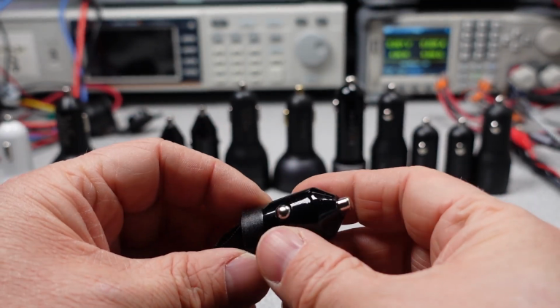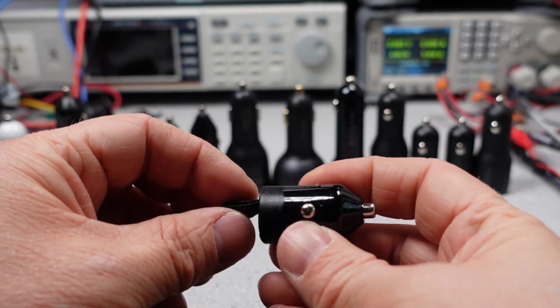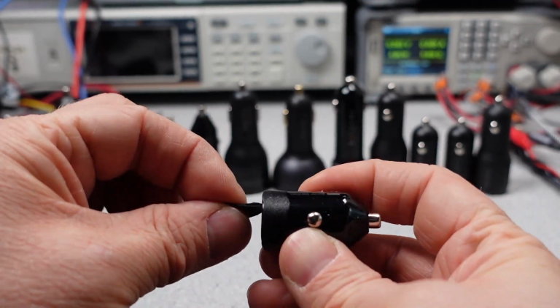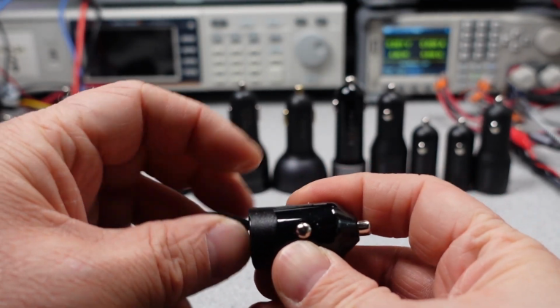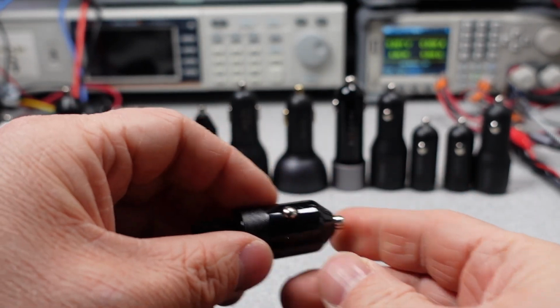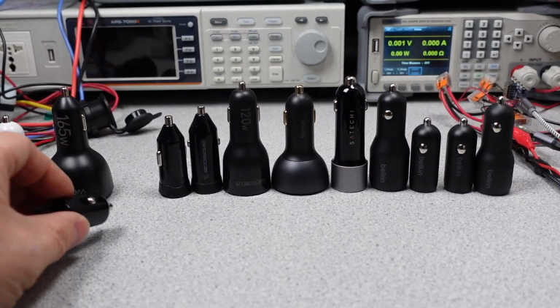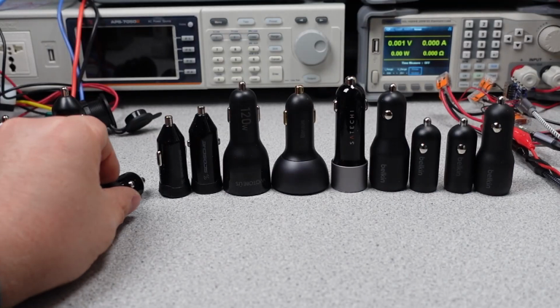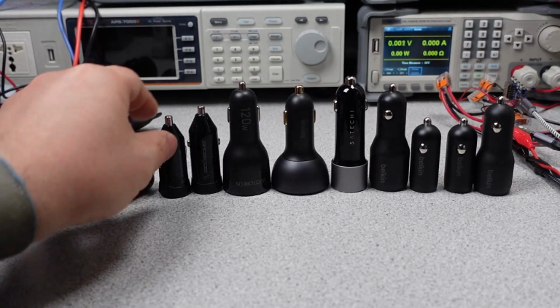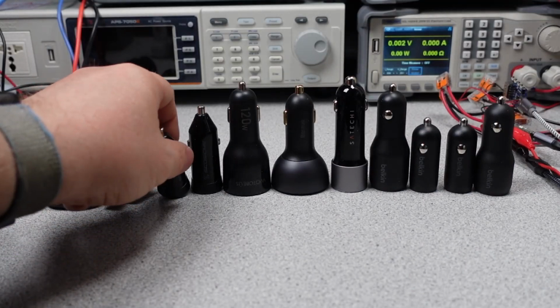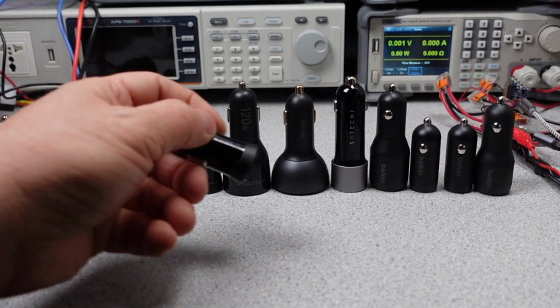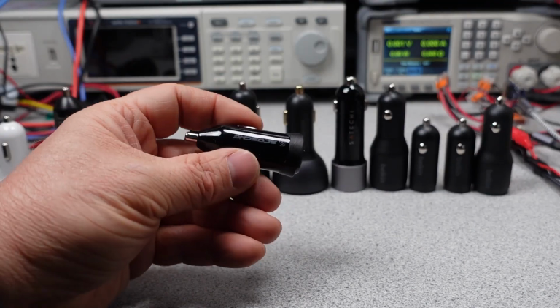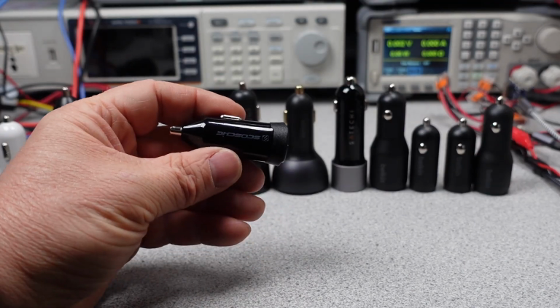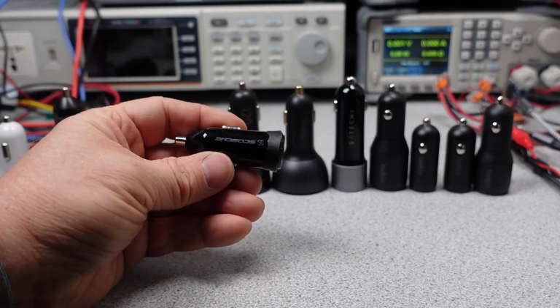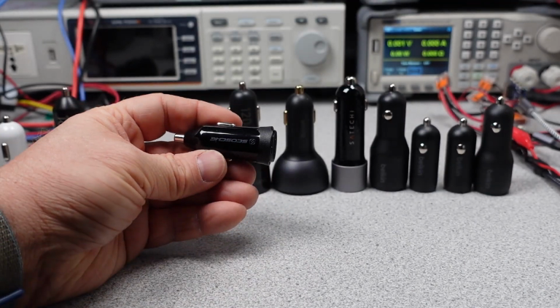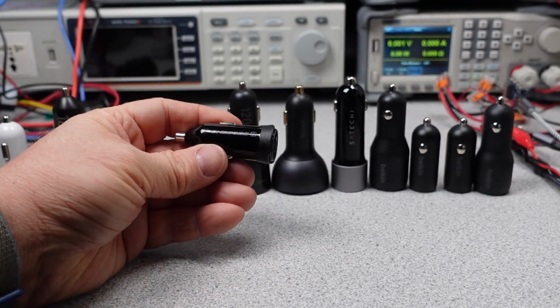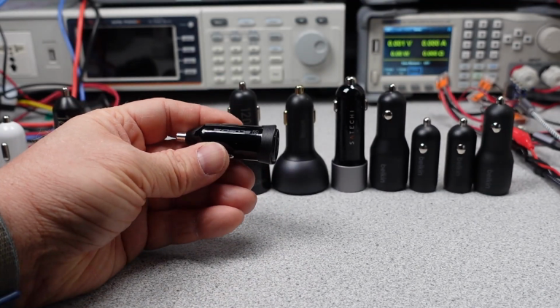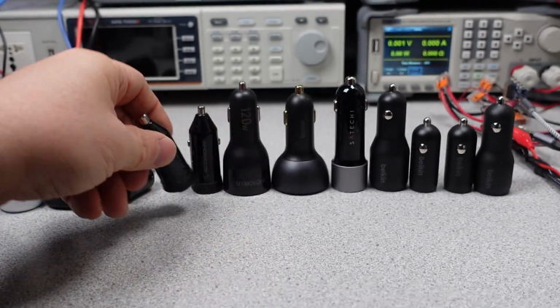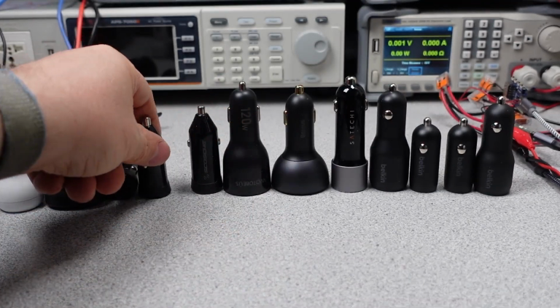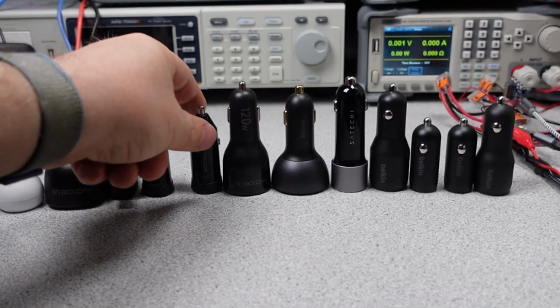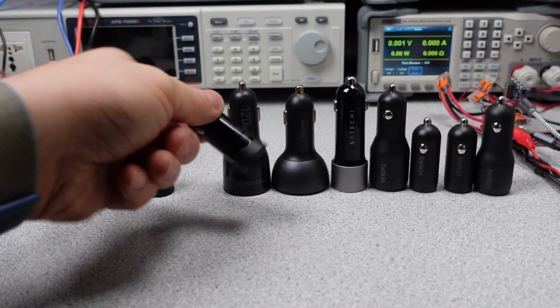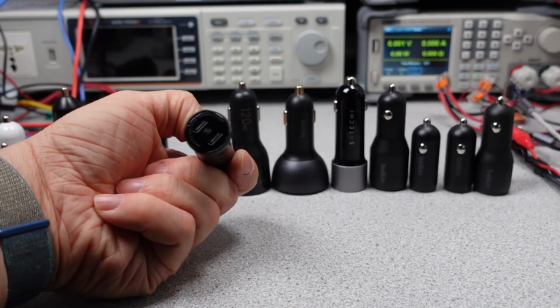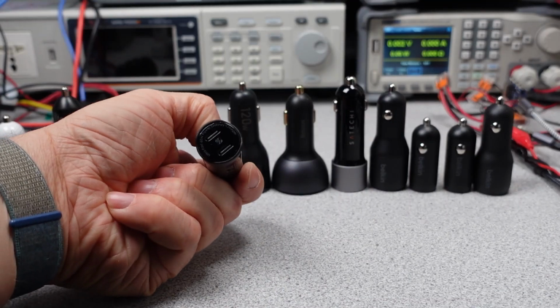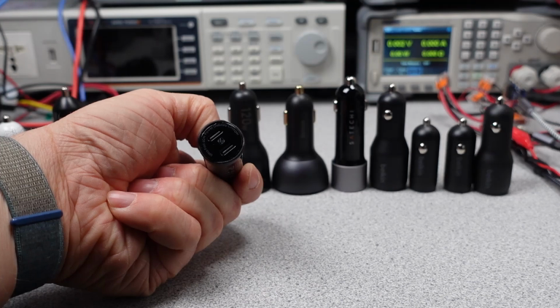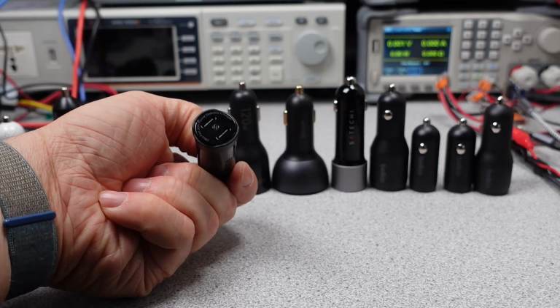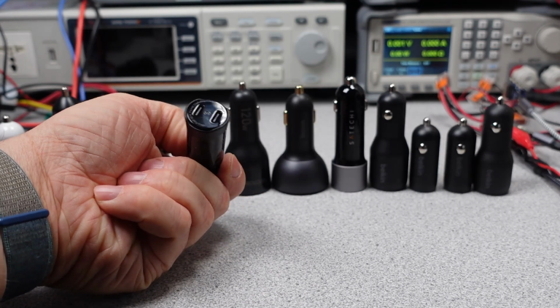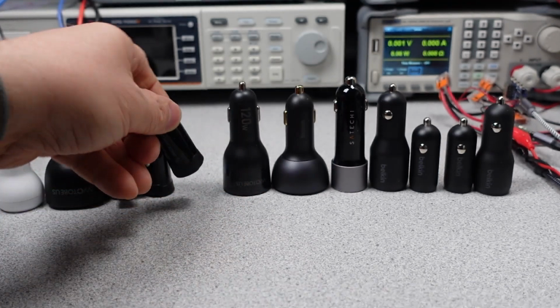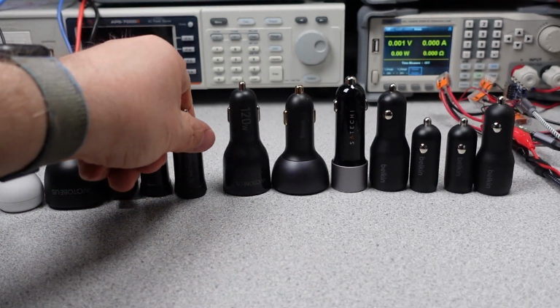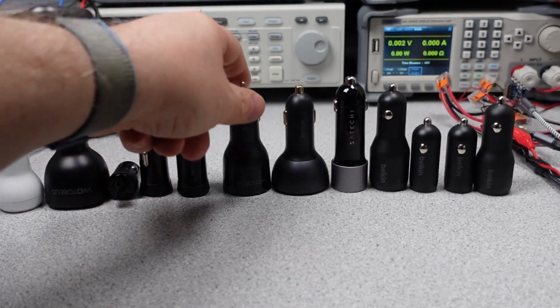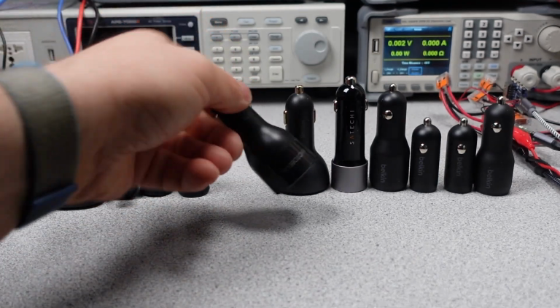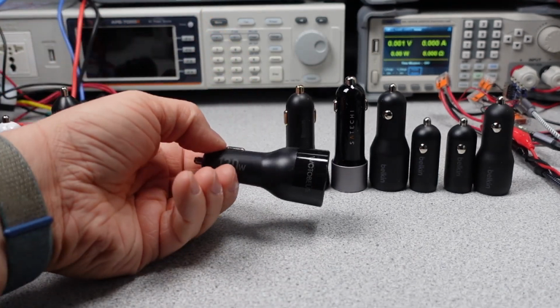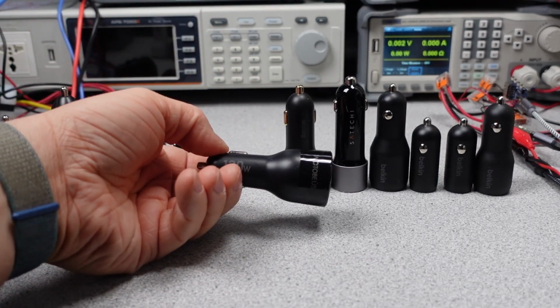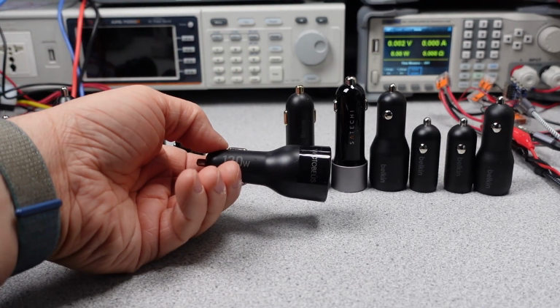The build today is 12 phone chargers that you can use in your car. Do you have to use them in a car? No, but it says car. What about a truck, or a power station, or a random lab bench power supply? That's what we're going to do today.